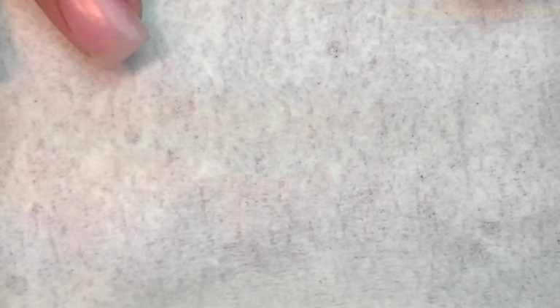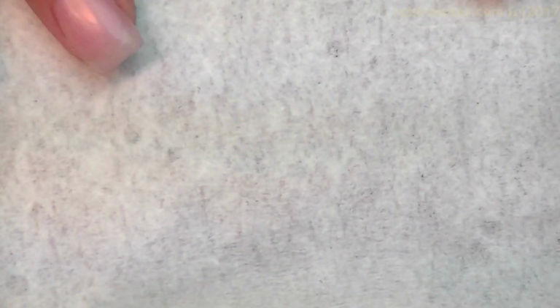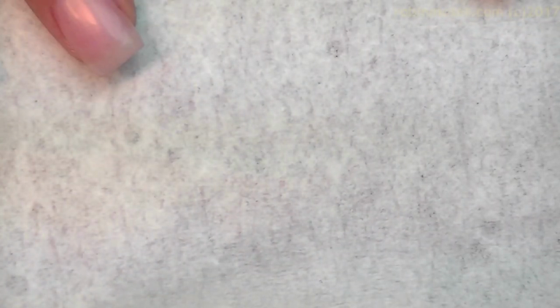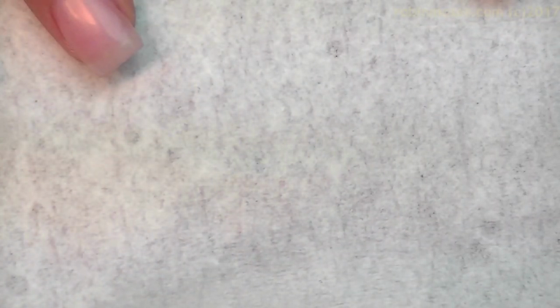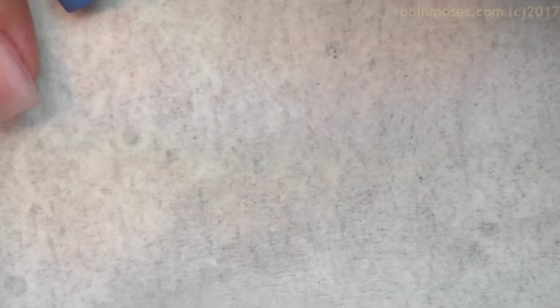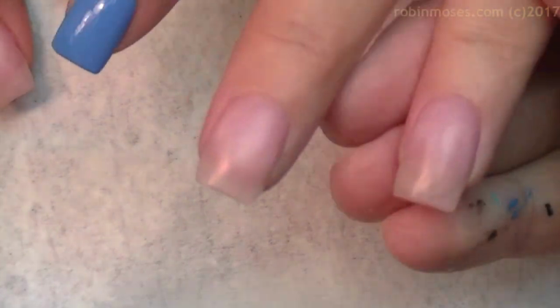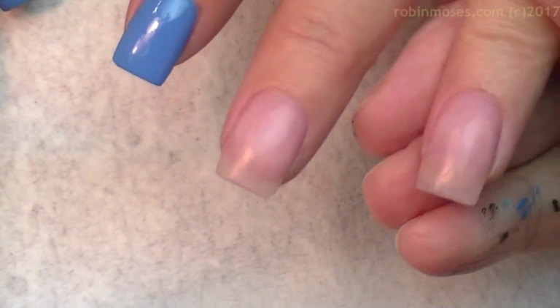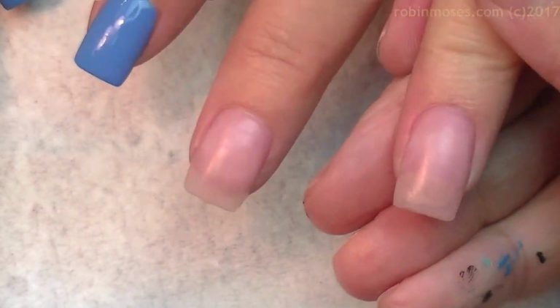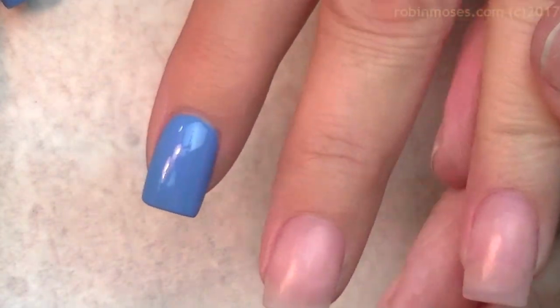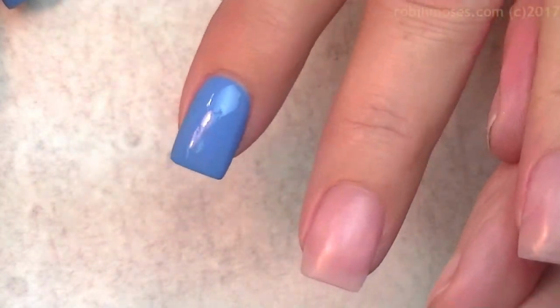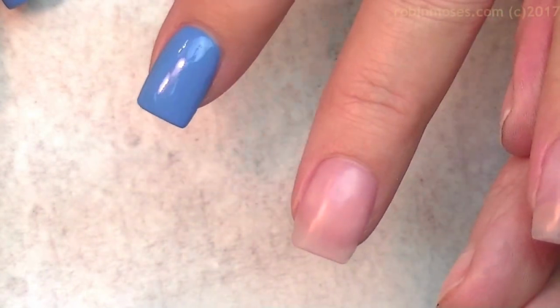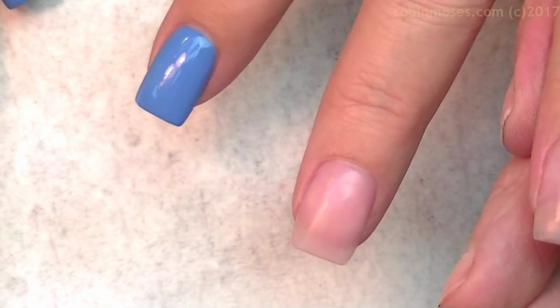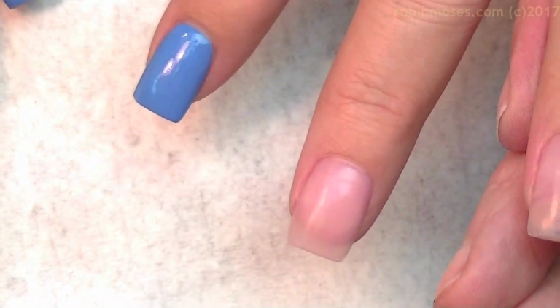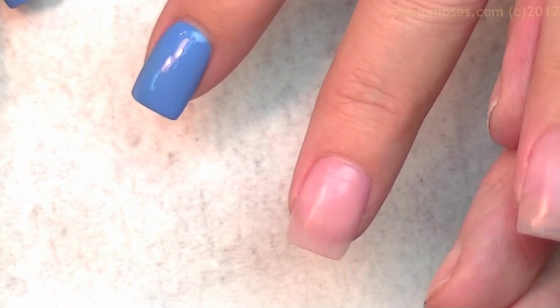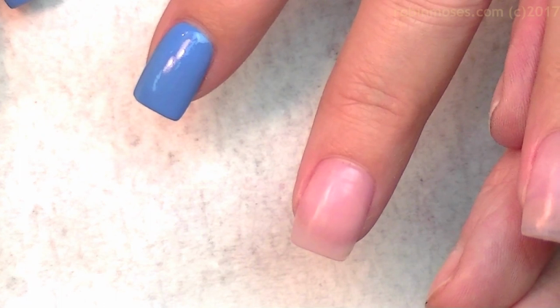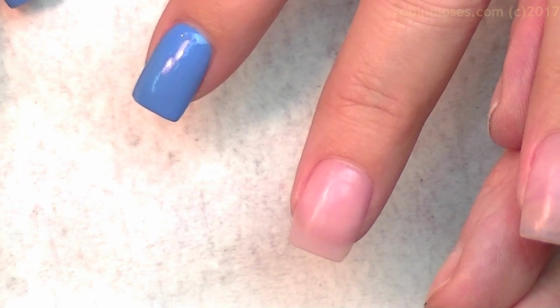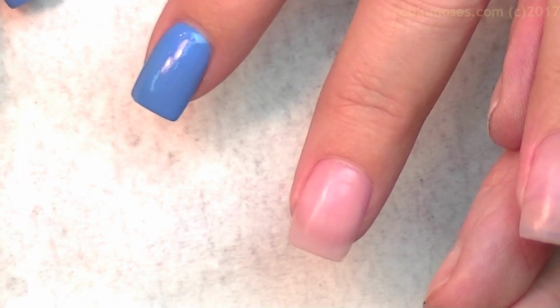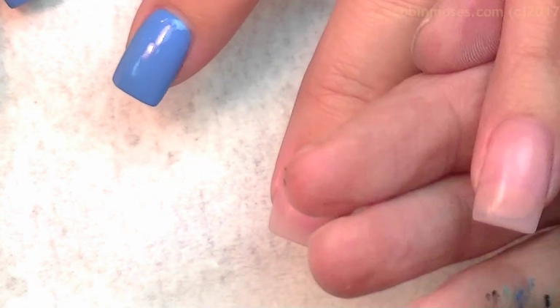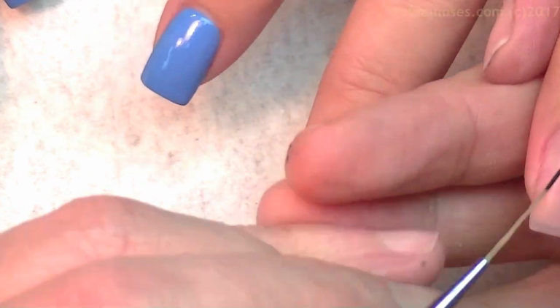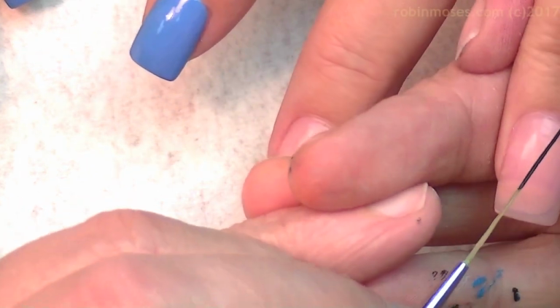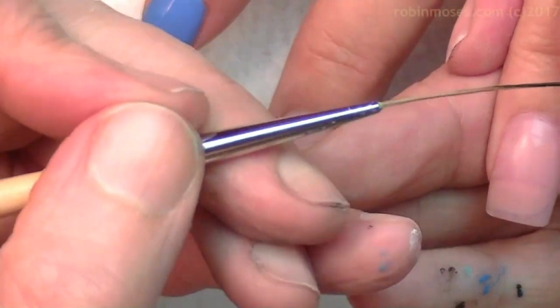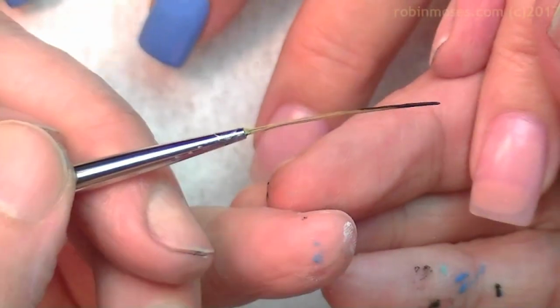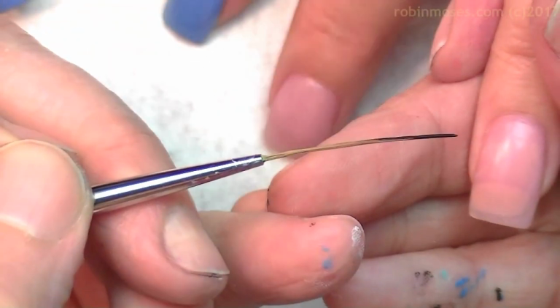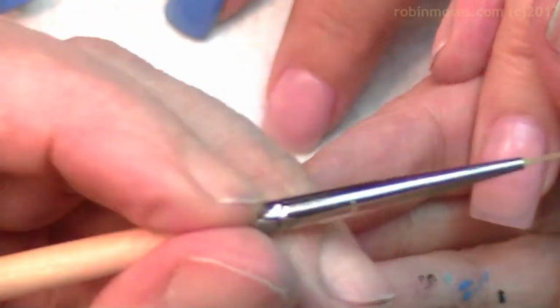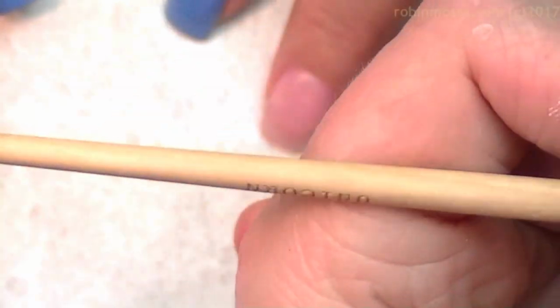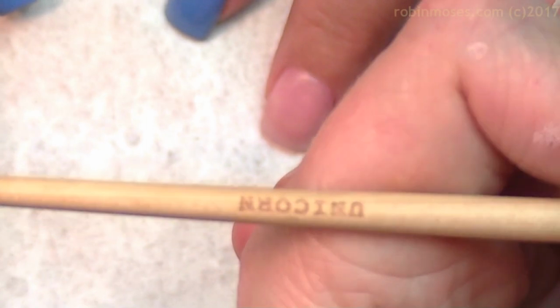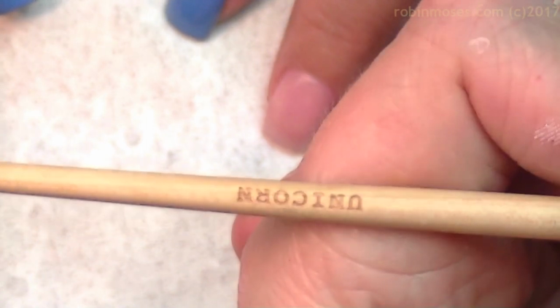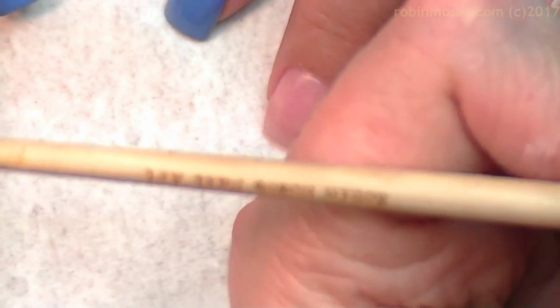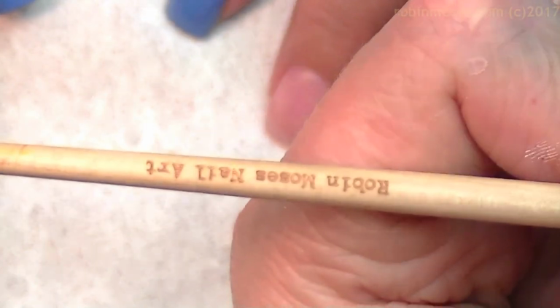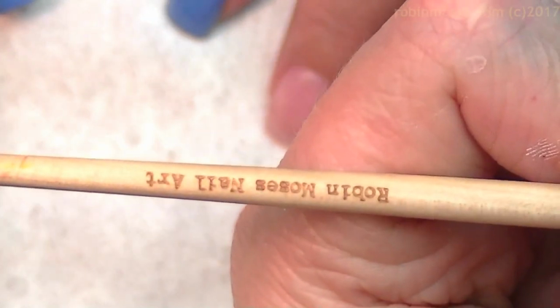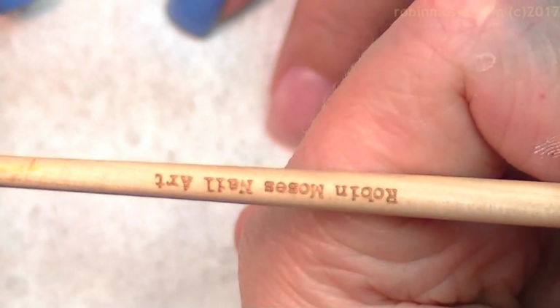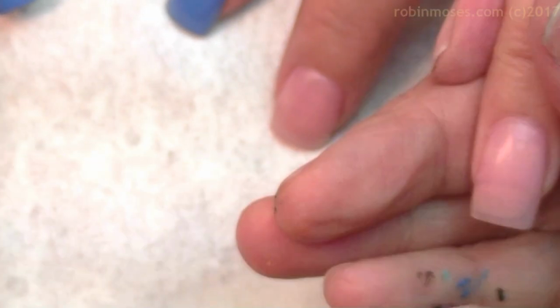Anyways, I have that done, and in the middle I have them painted in a French manicure that I created myself. And I have some blue paint, black paint, and white paint on my liner striper brush. The striper brush is called the Unicorn, and you can get it at robinmosesnailart.com.